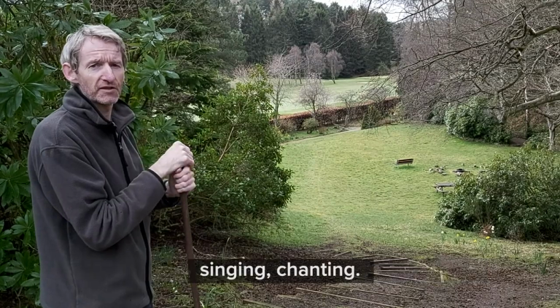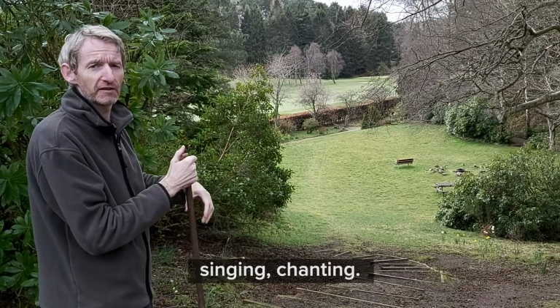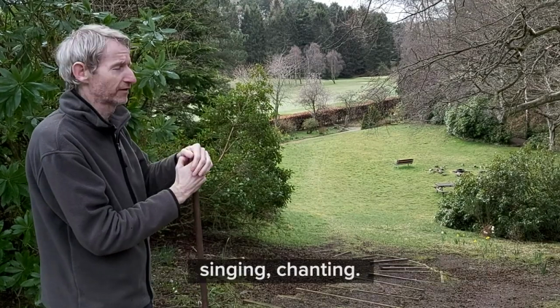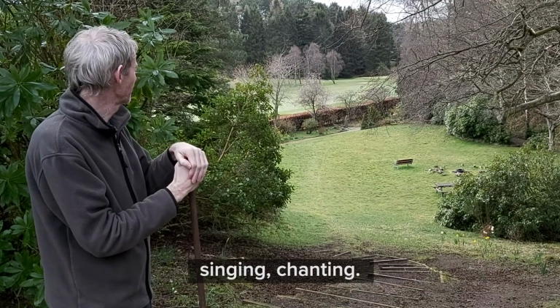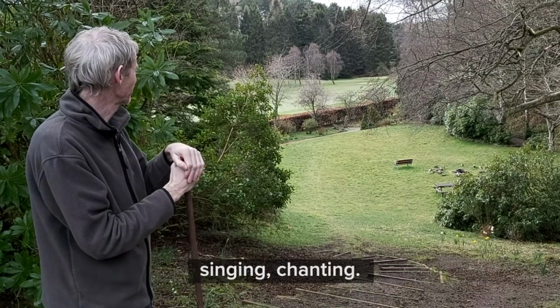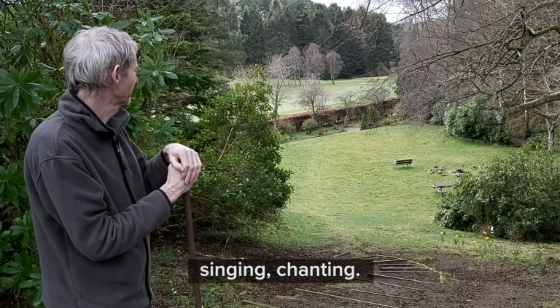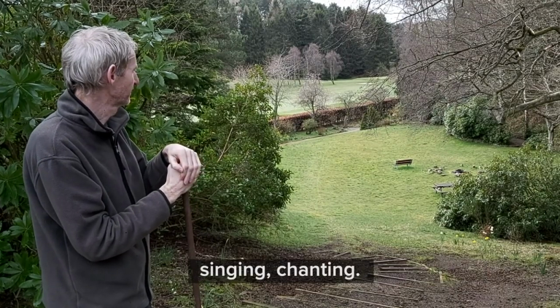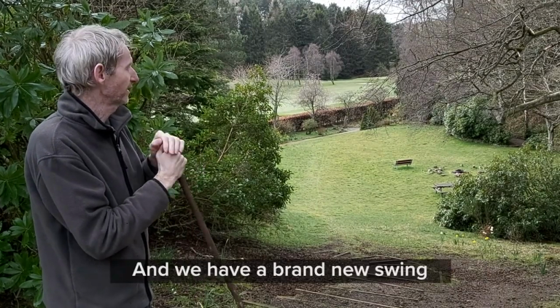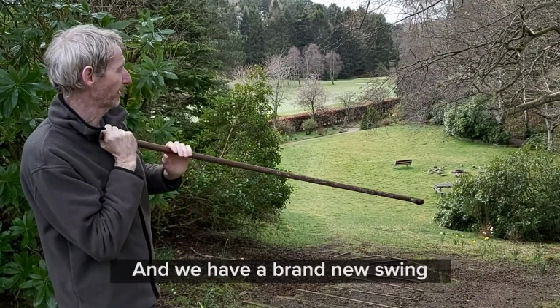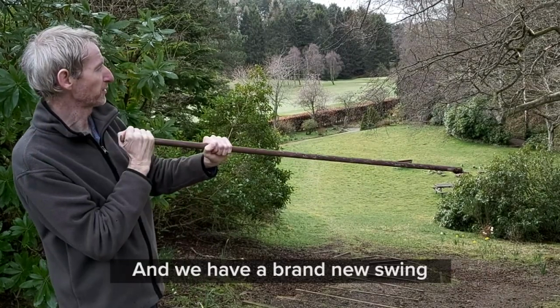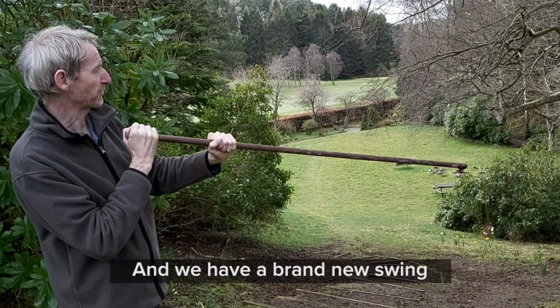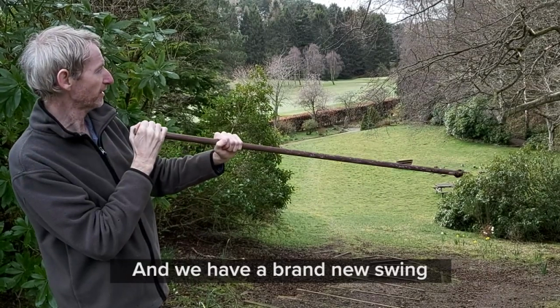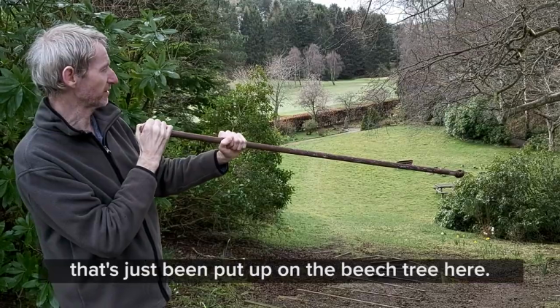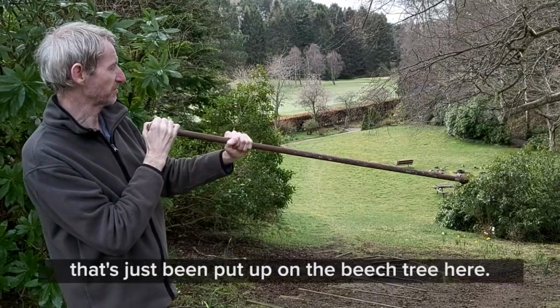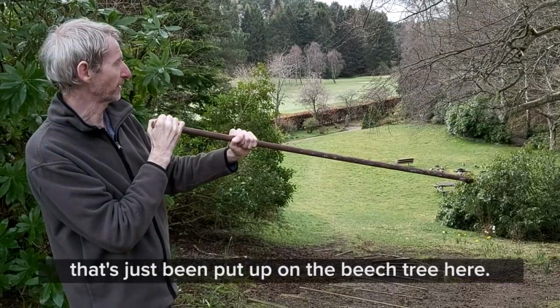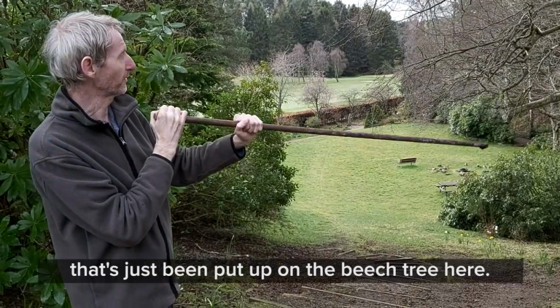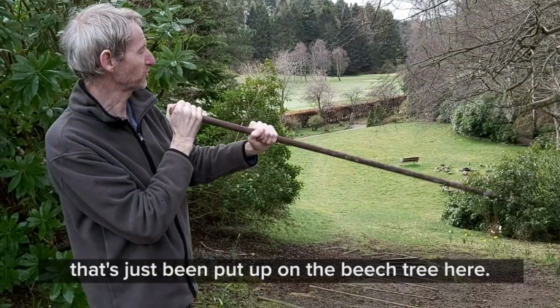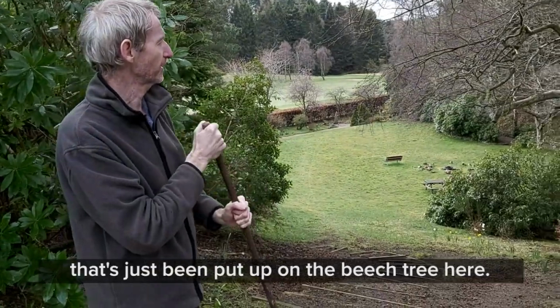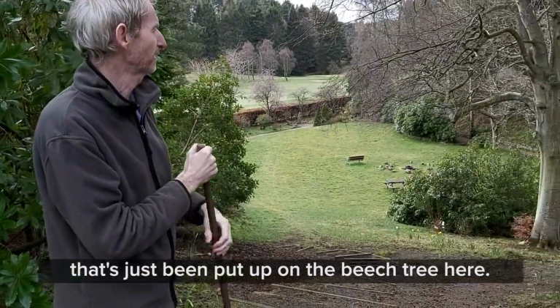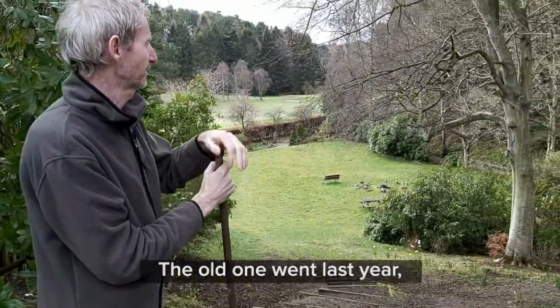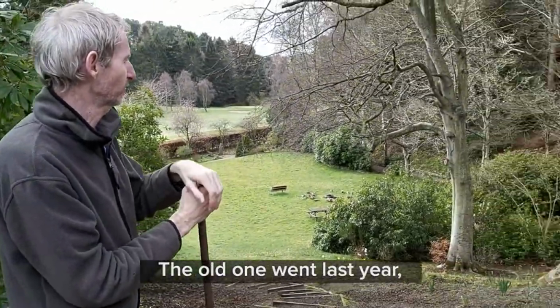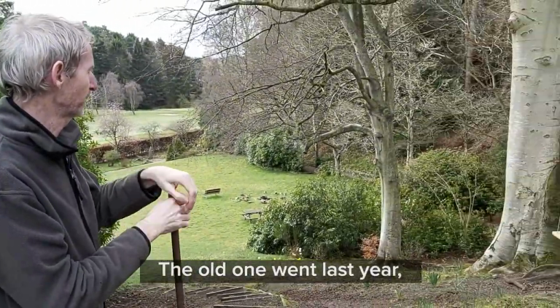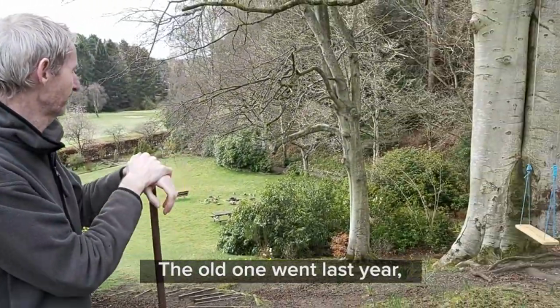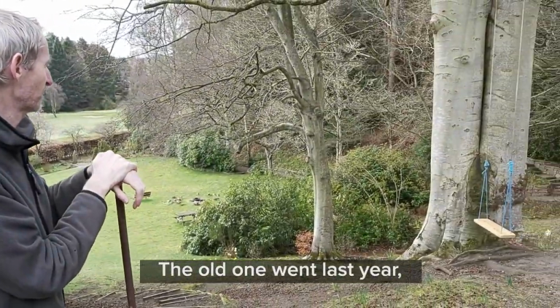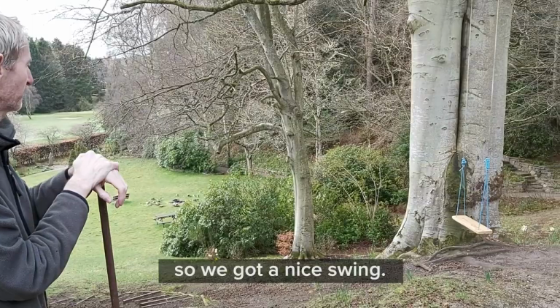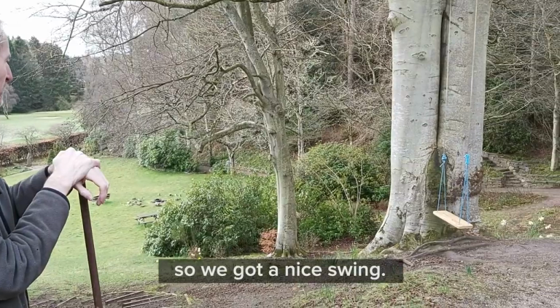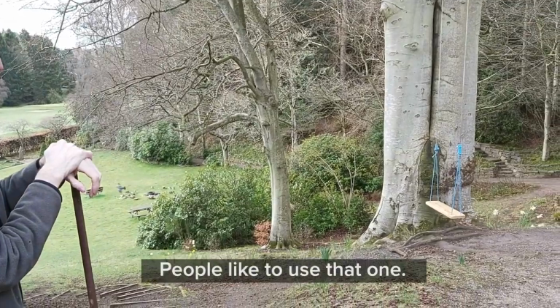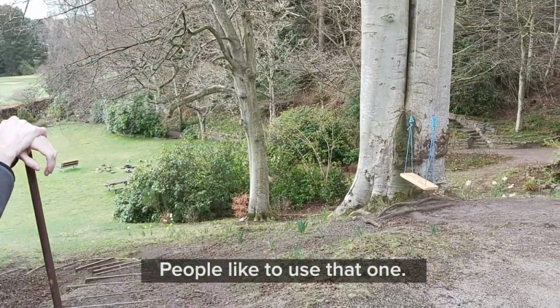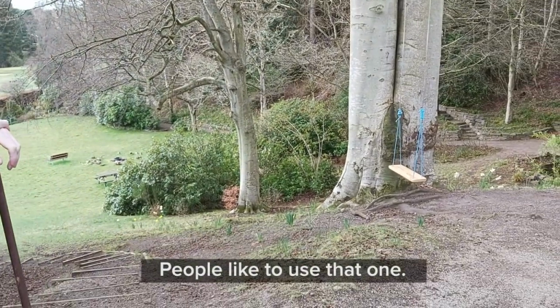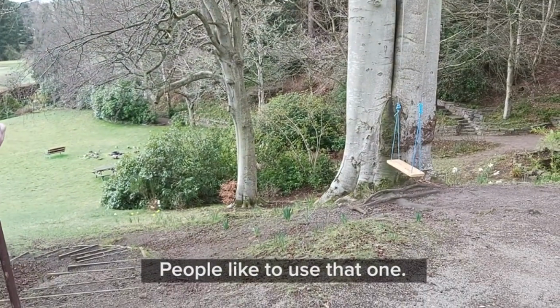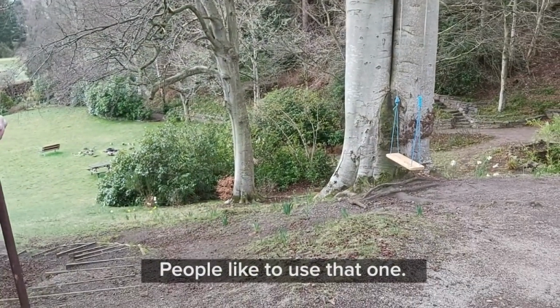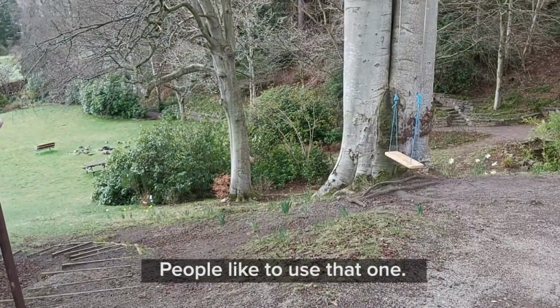Singing, chanting — and we have a brand new swing, it's just been put up on the beech tree here. The old one went last year, so we've got a nice new swing that people like to use.